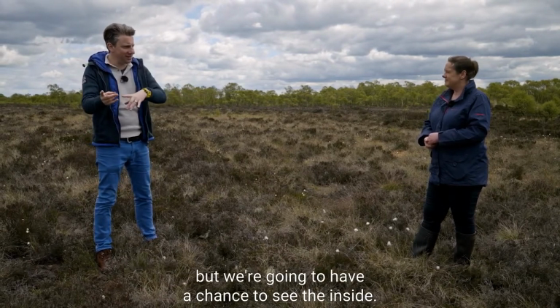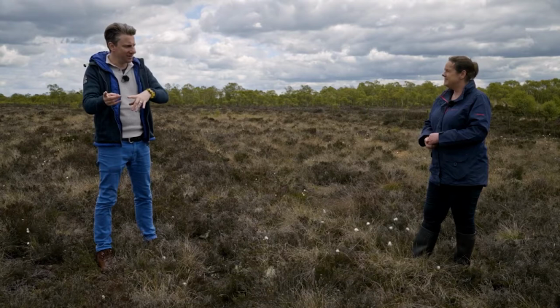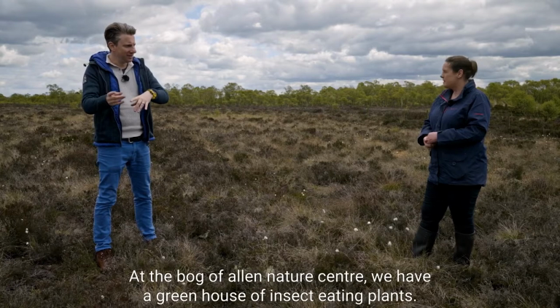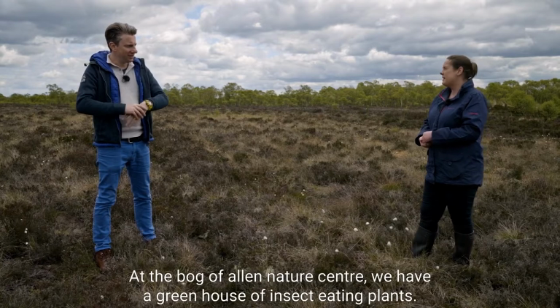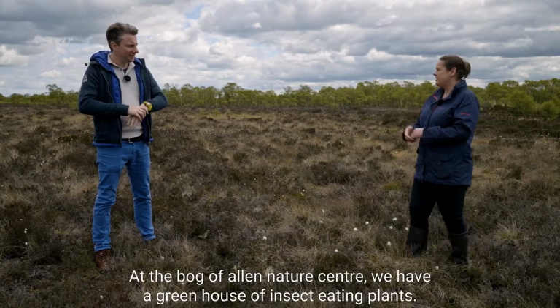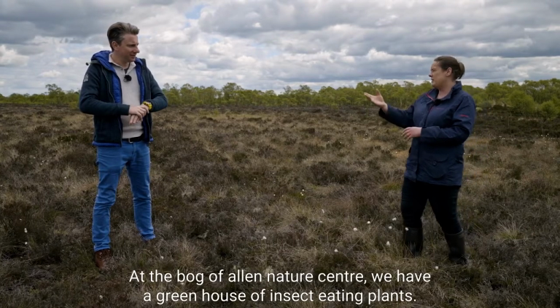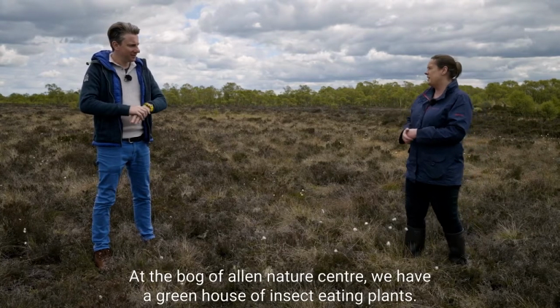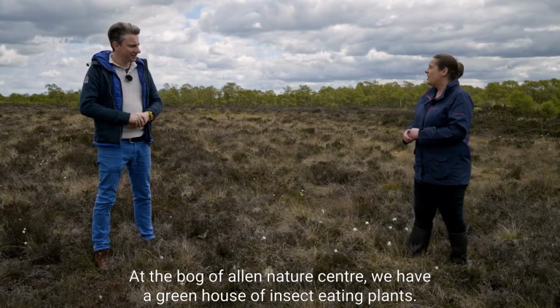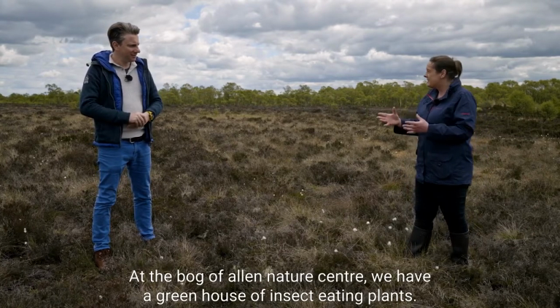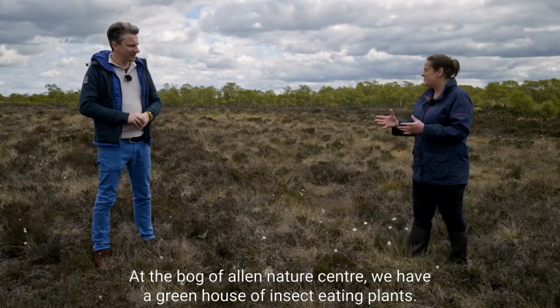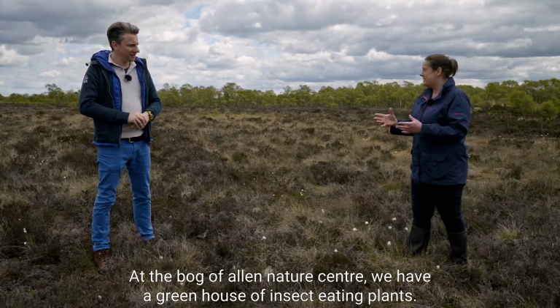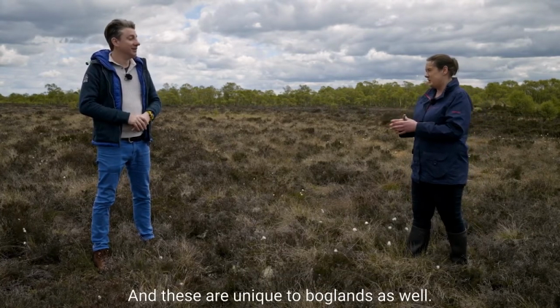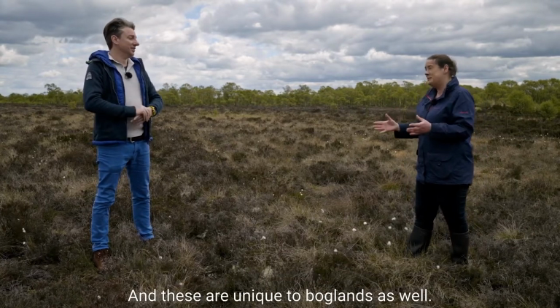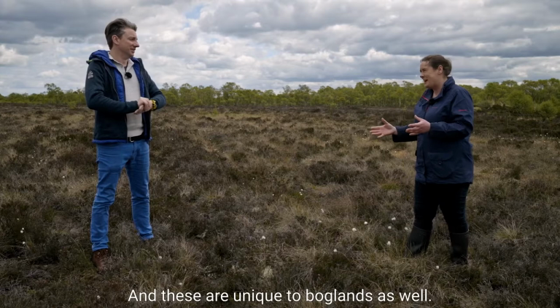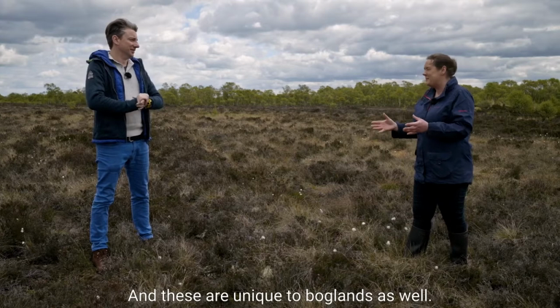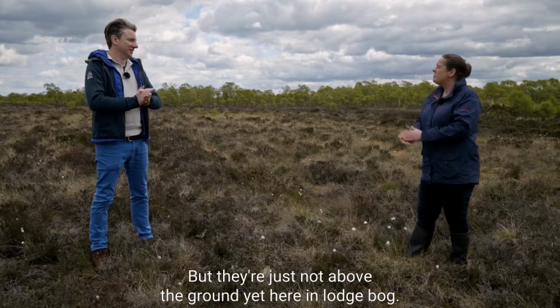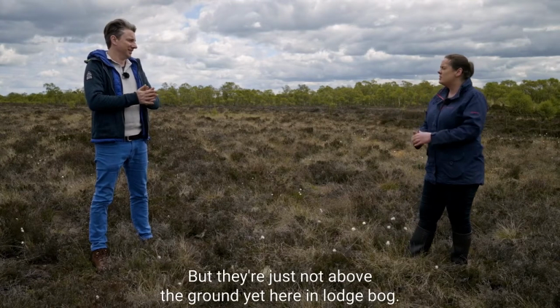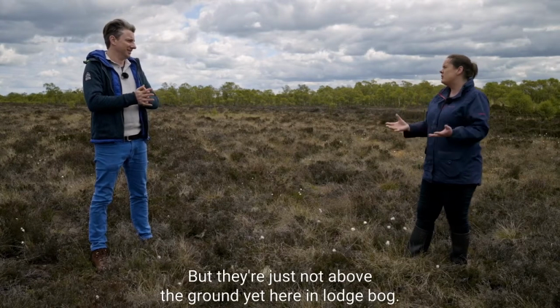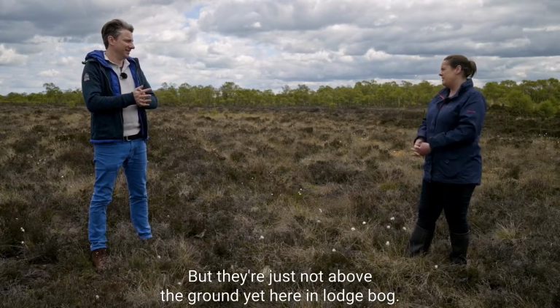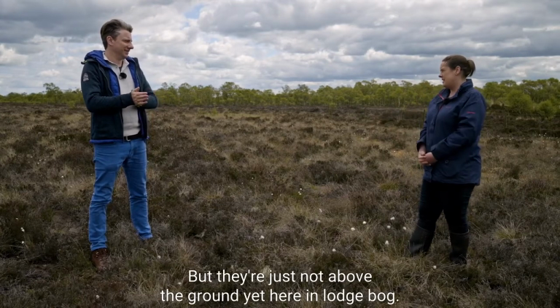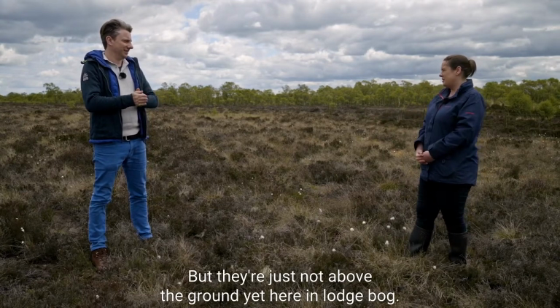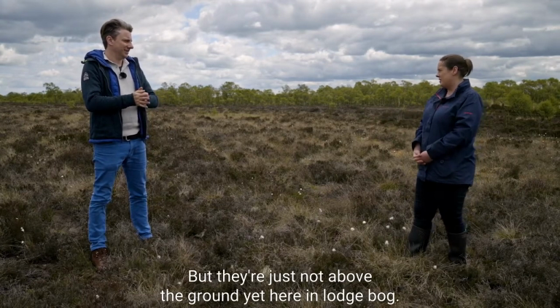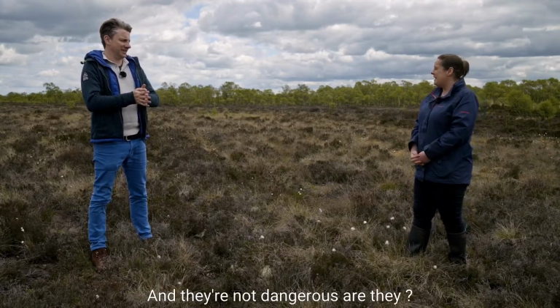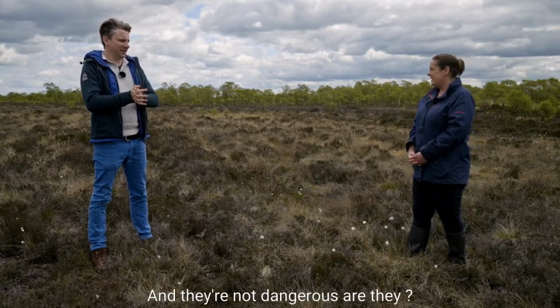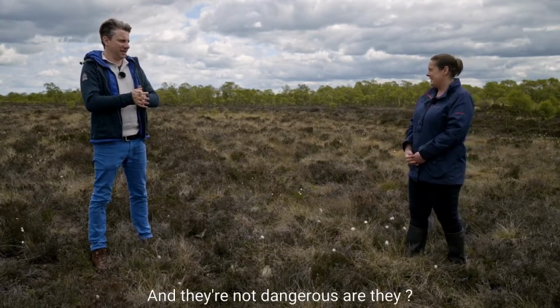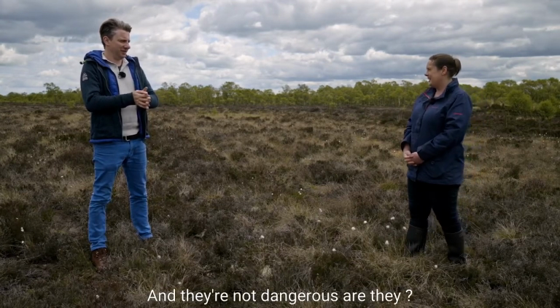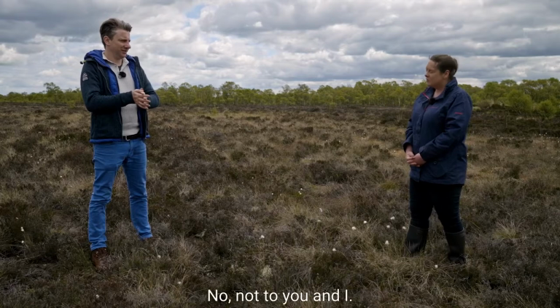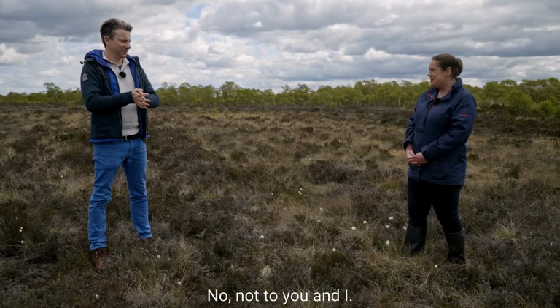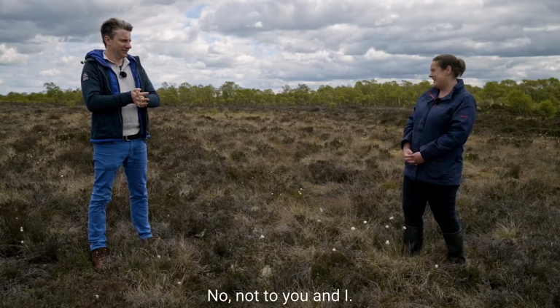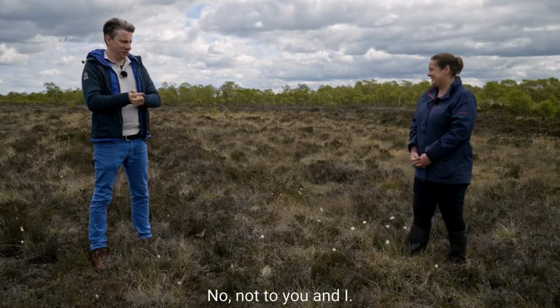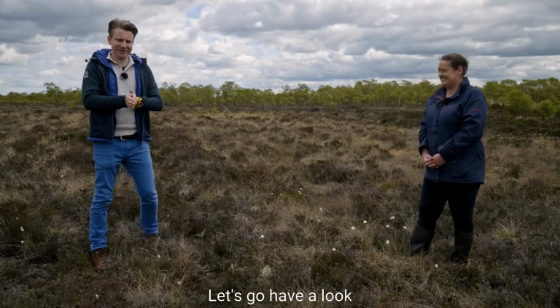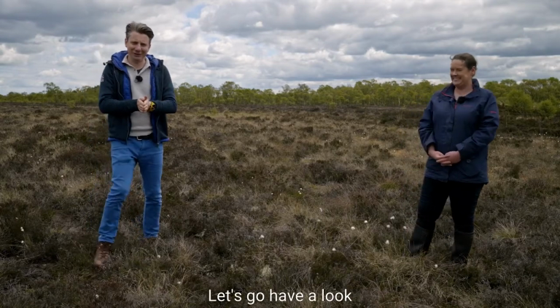Inside at the Bog of Allen Nature Centre, they have a greenhouse of insect-eating plants, which are unique to boglands as well - they're just not above the ground yet here on Lodge Bog. Insect-eating? They're not dangerous are they? No, not to you and I - let's go have a look.